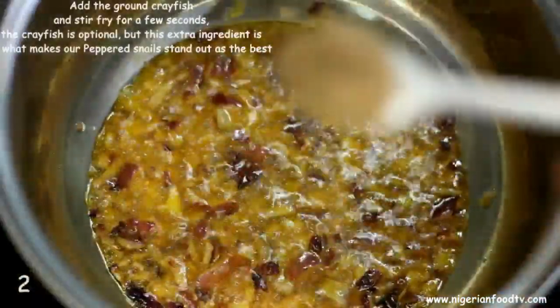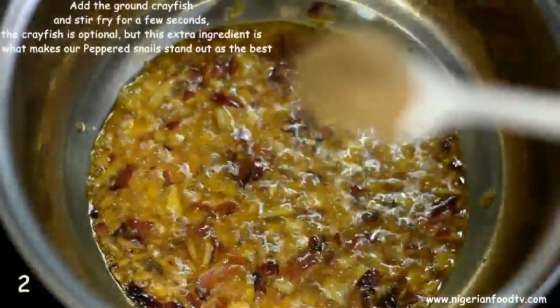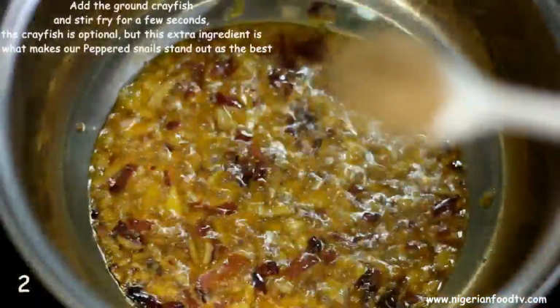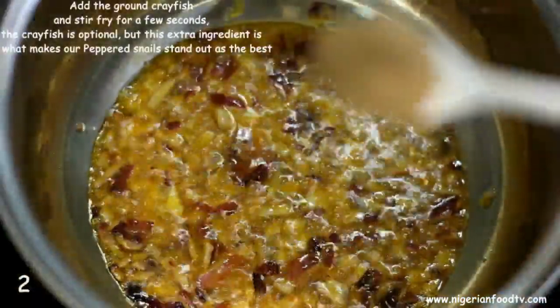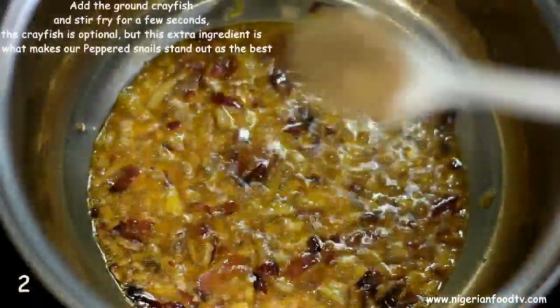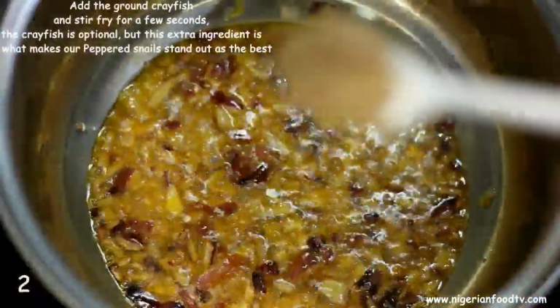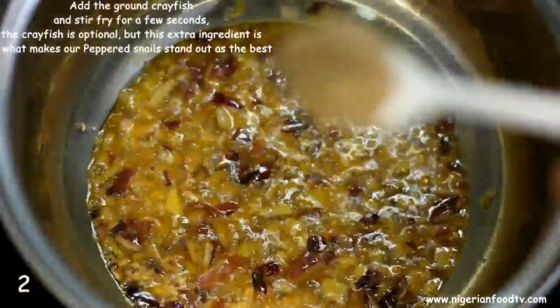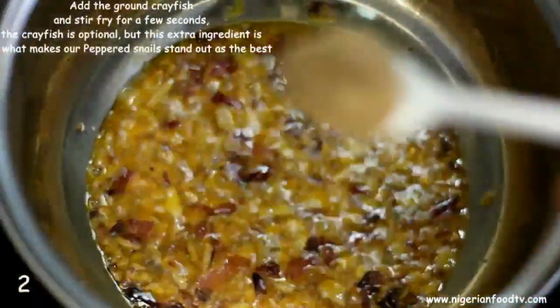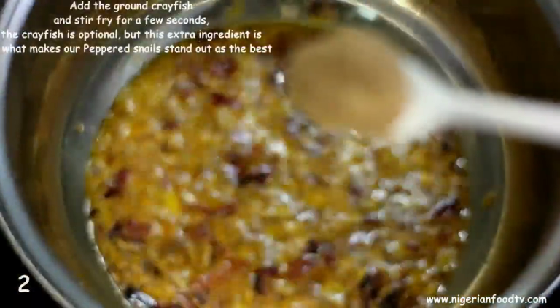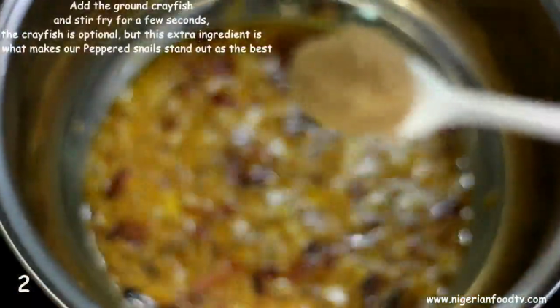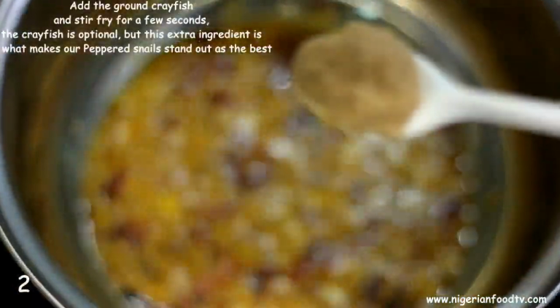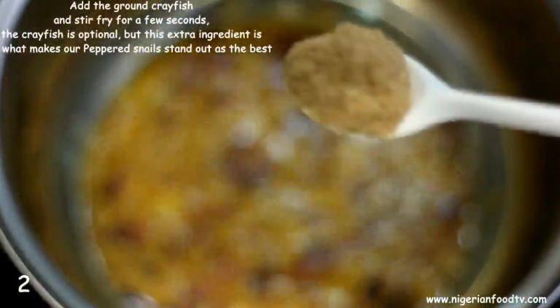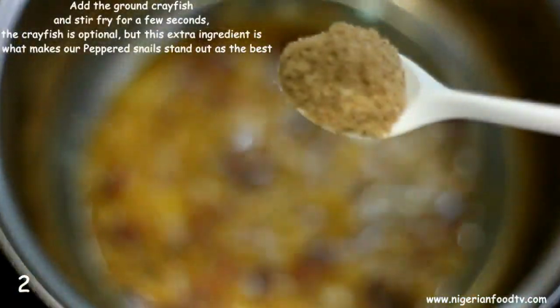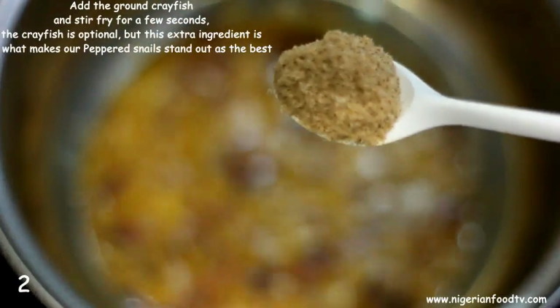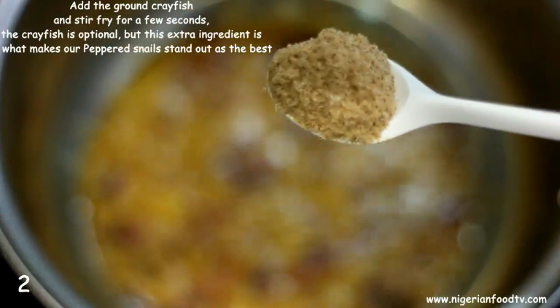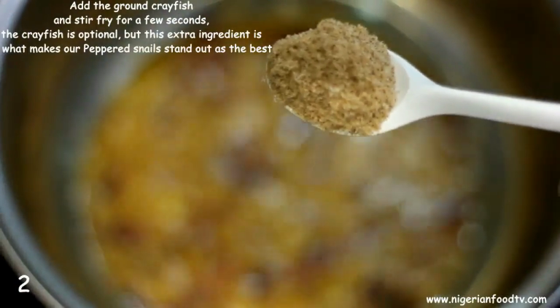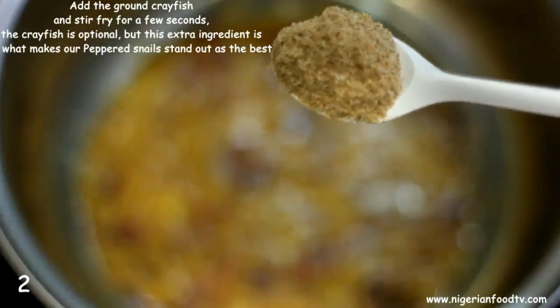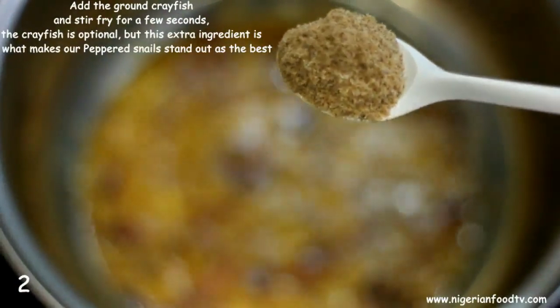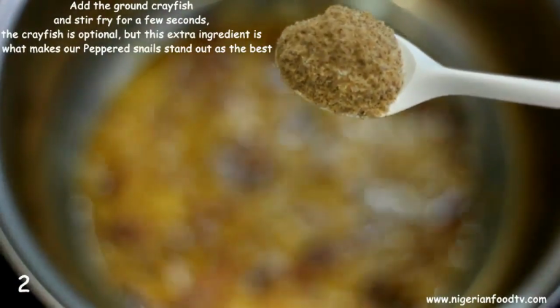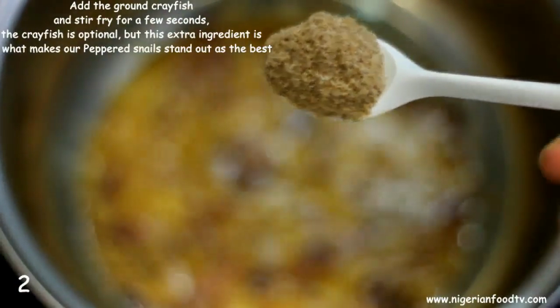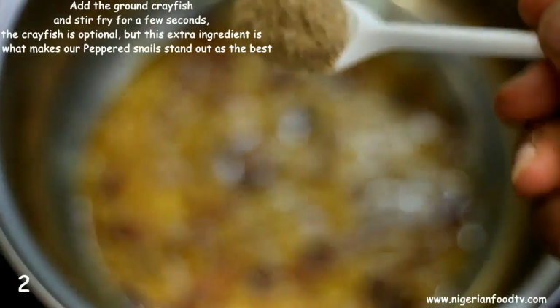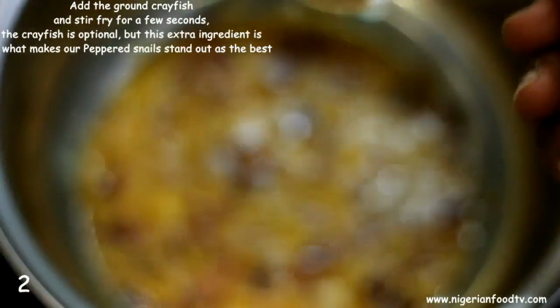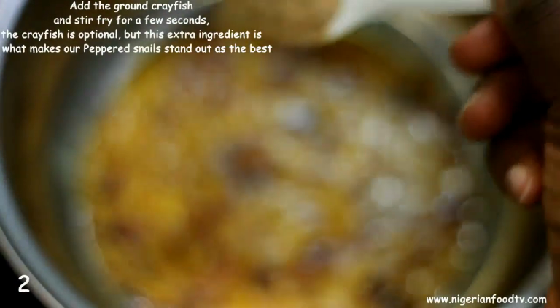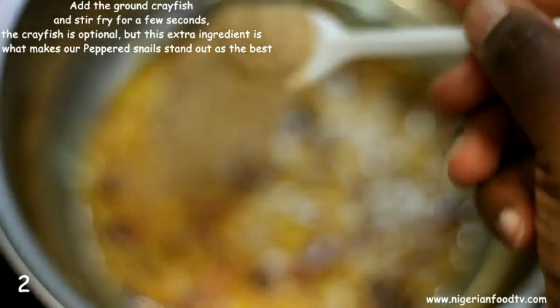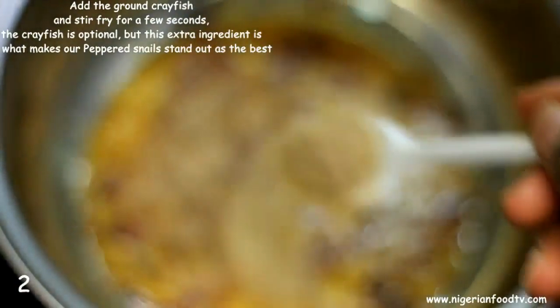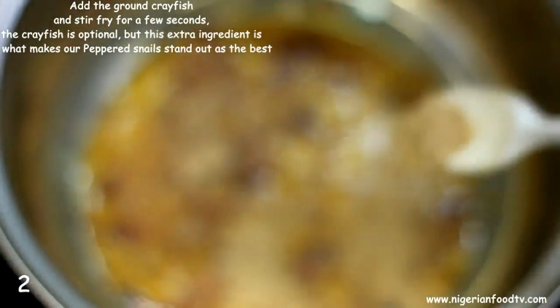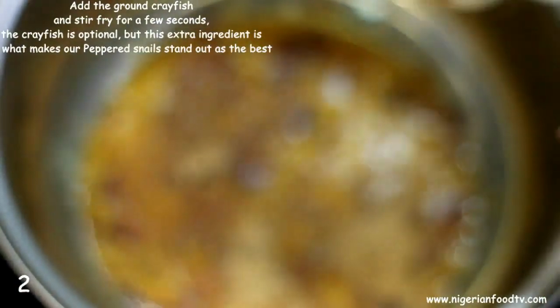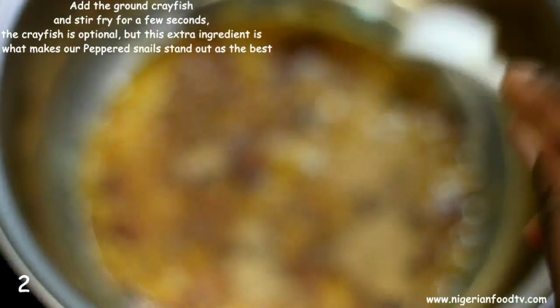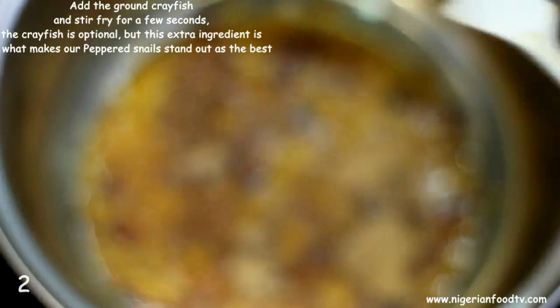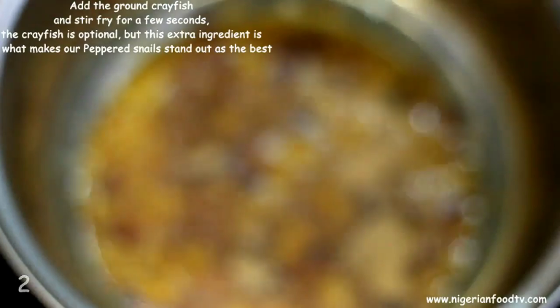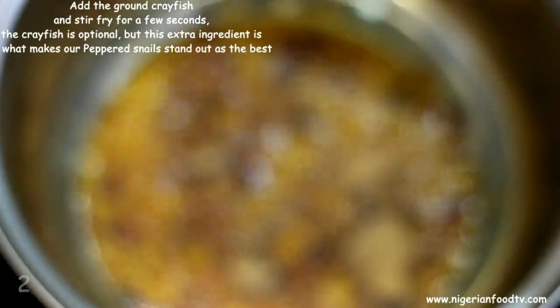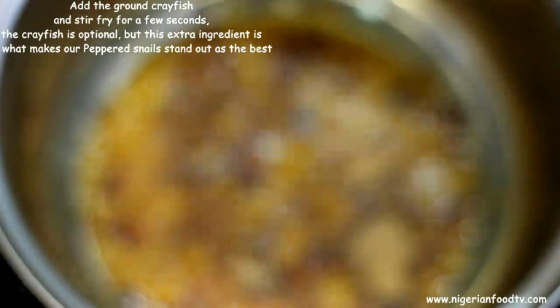Add the ground crayfish and stir fry for a few seconds. The crayfish is optional, but this extra ingredient is what makes our peppered snail stand out from the crowd as the best.